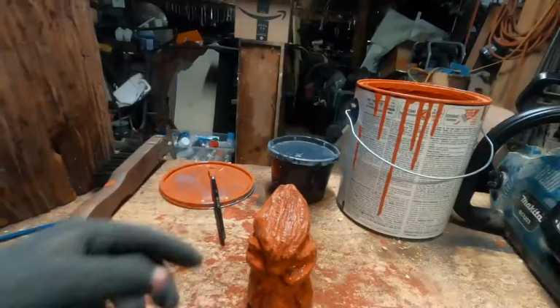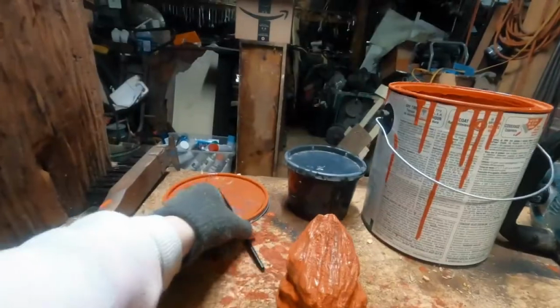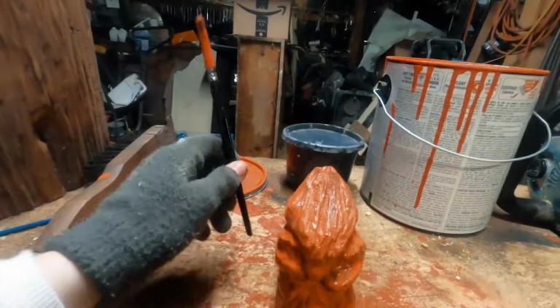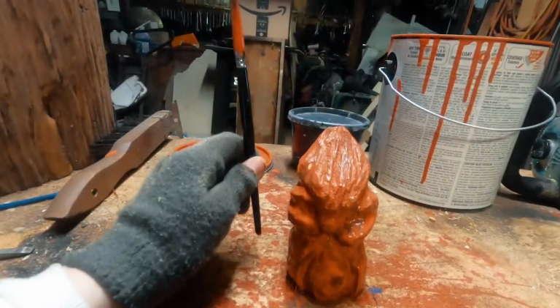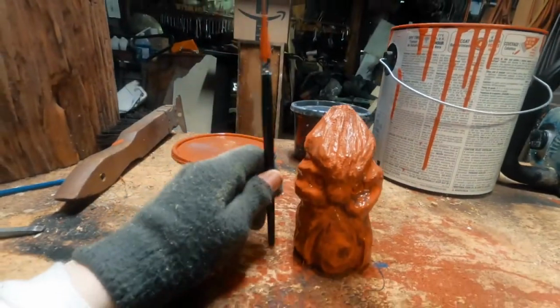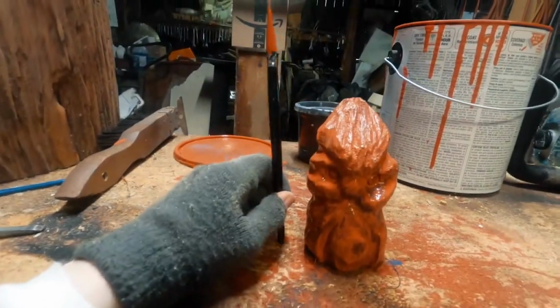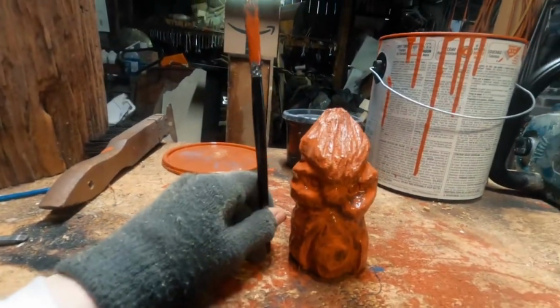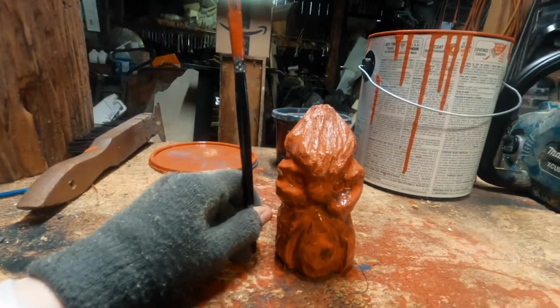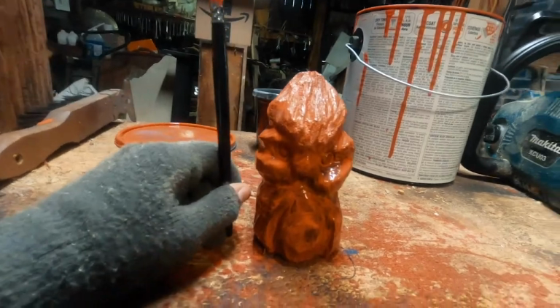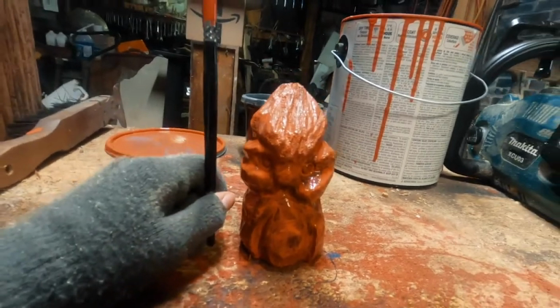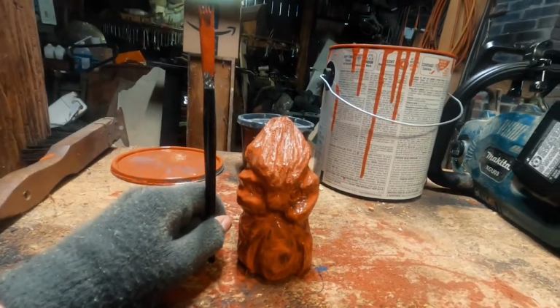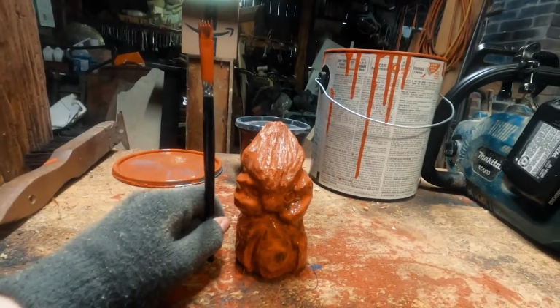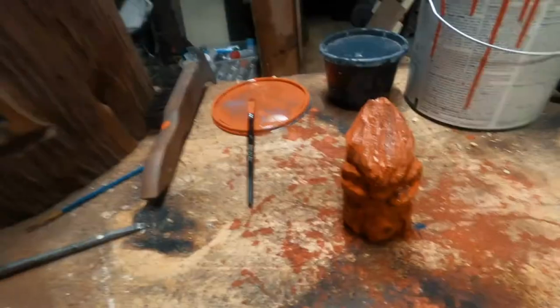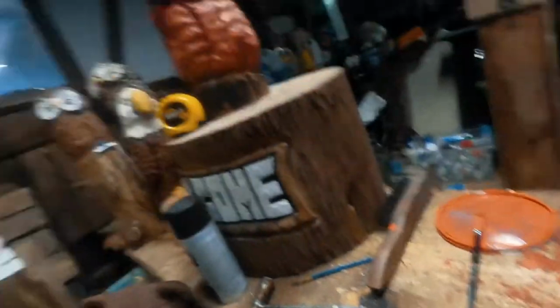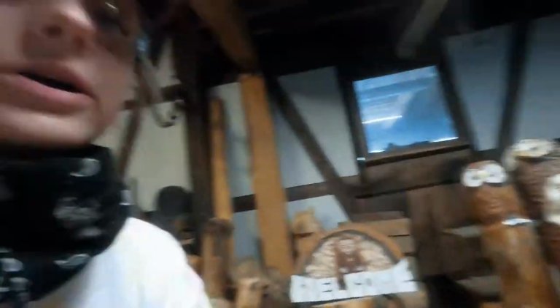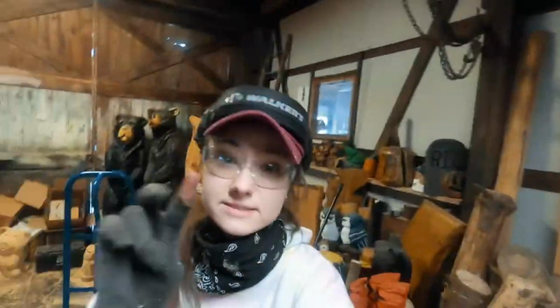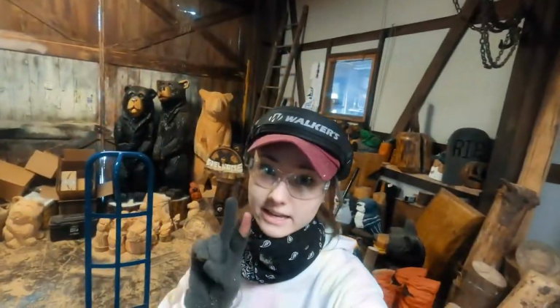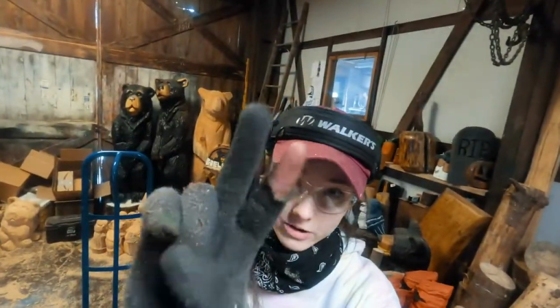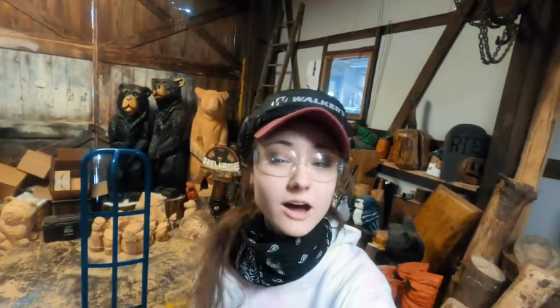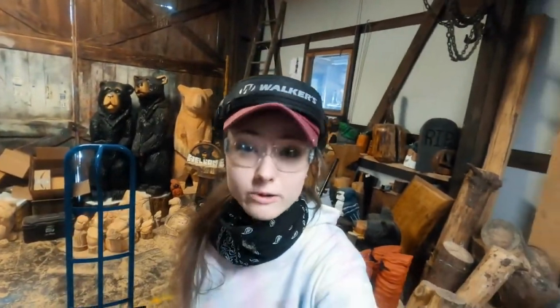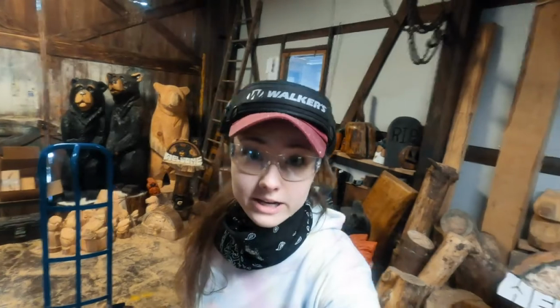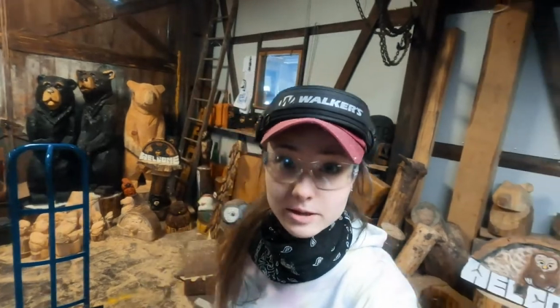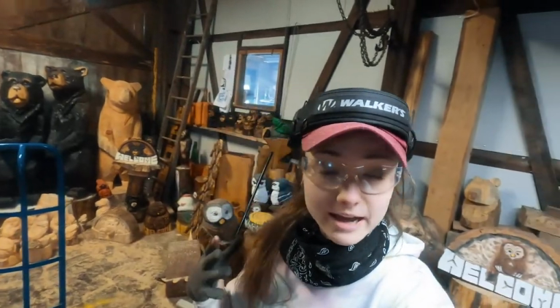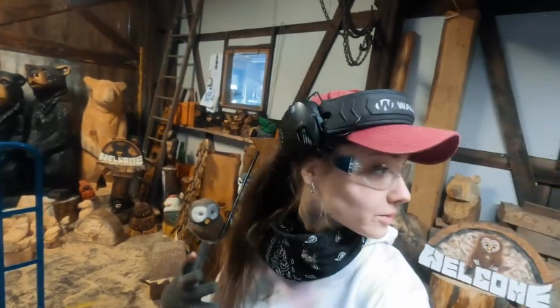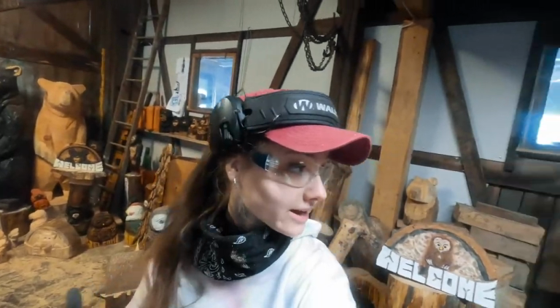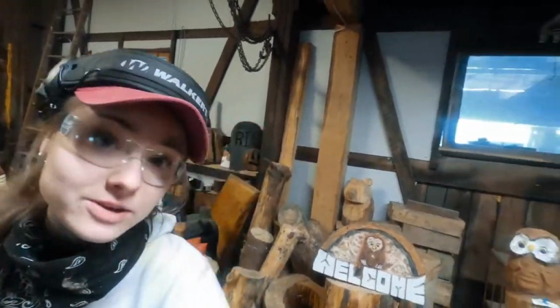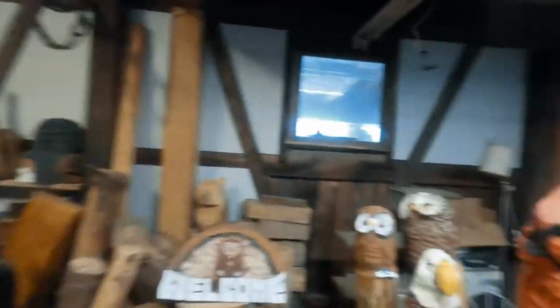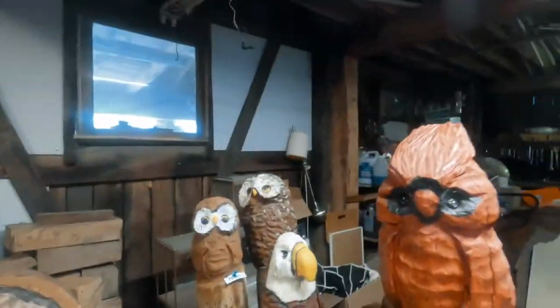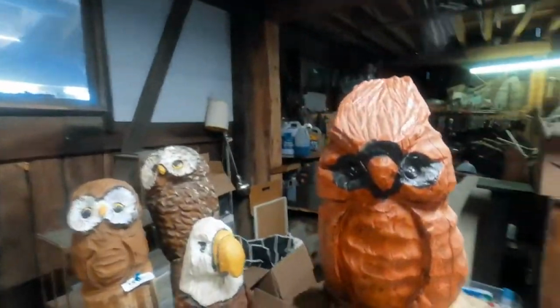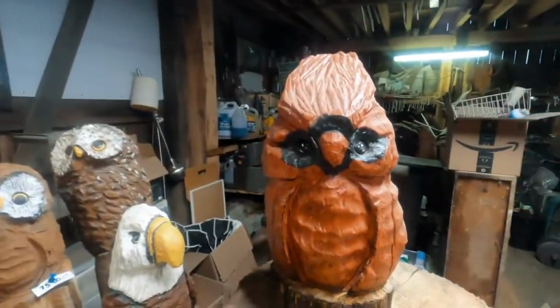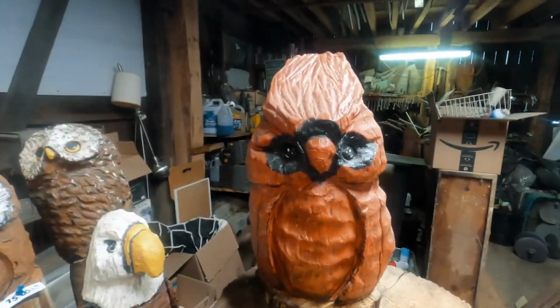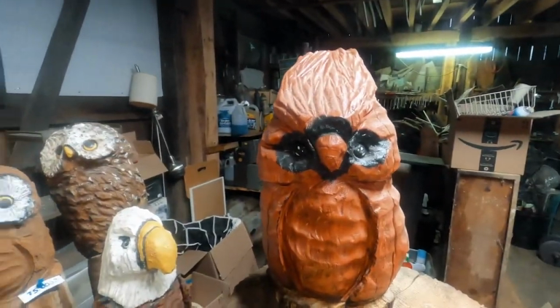This is my paintbrush, and that is the cardinal that I carved. We're gonna put a second coat of red on him and then add in the black so he looks something like this reference bird right here.